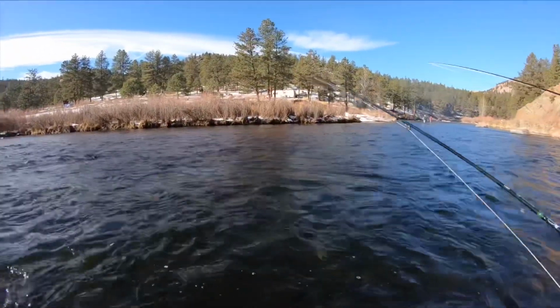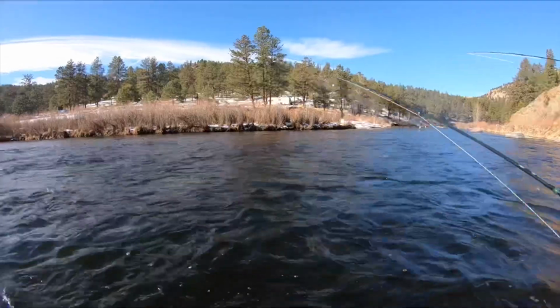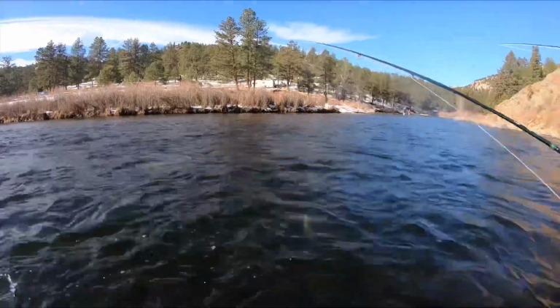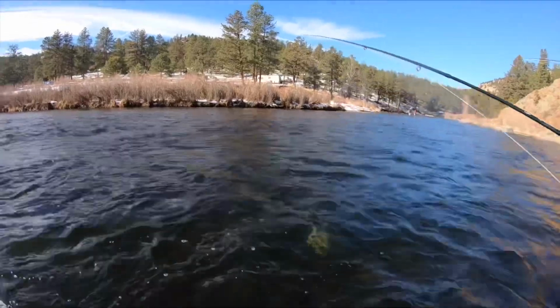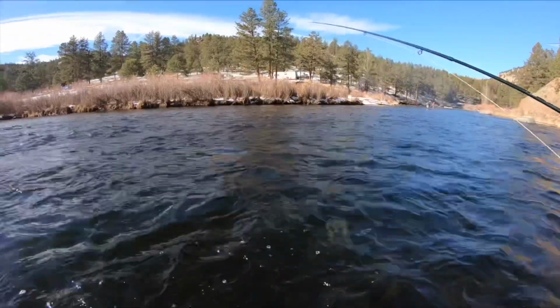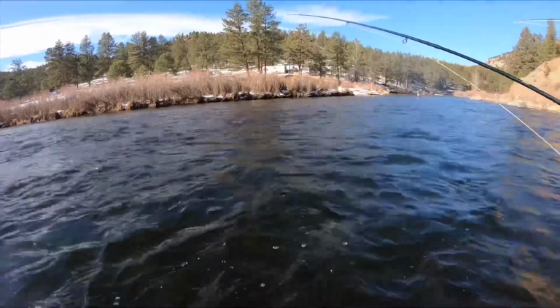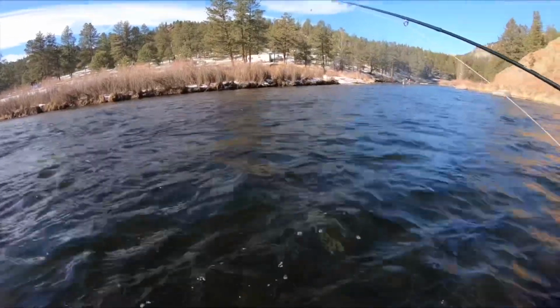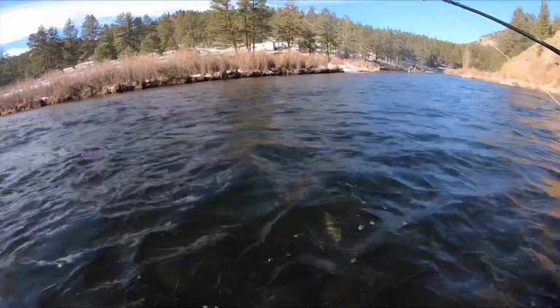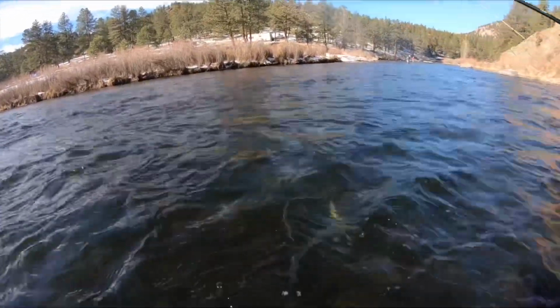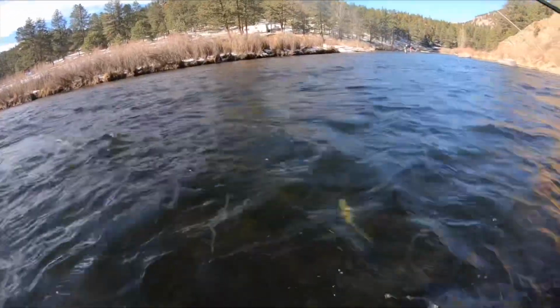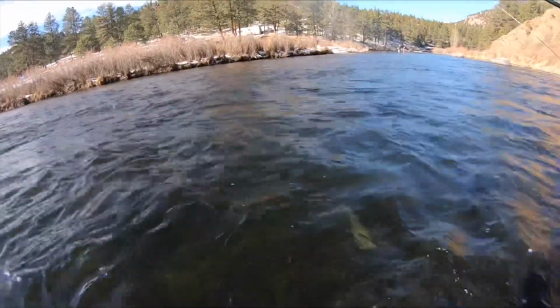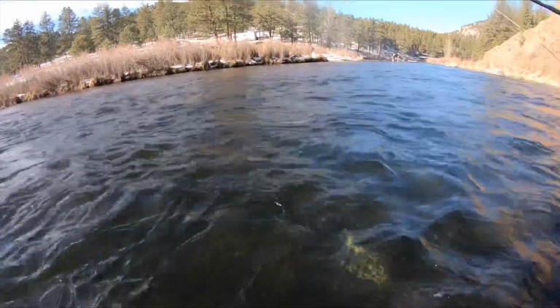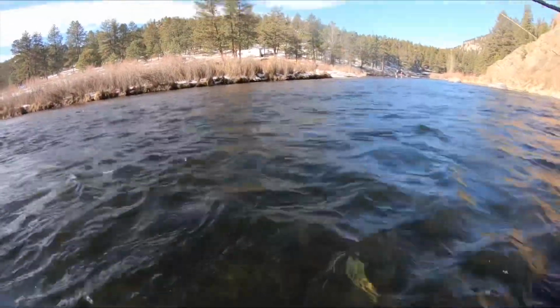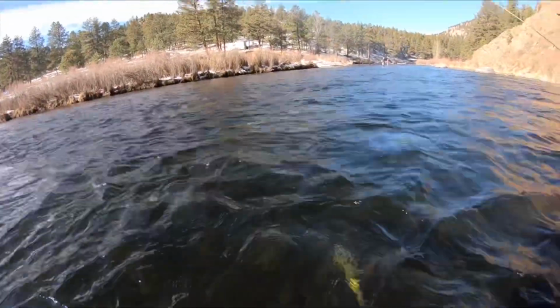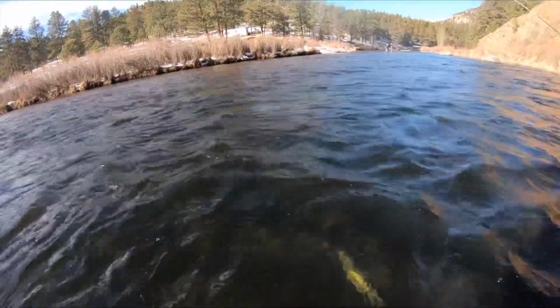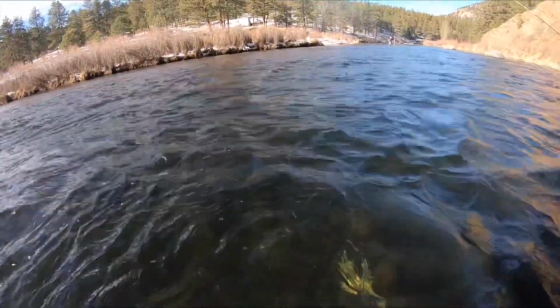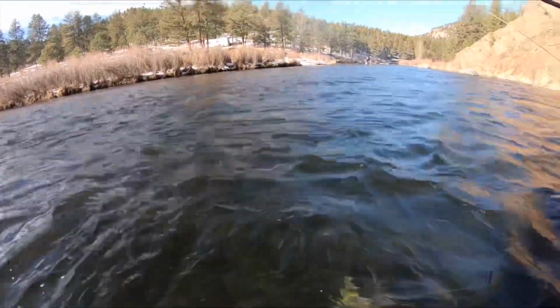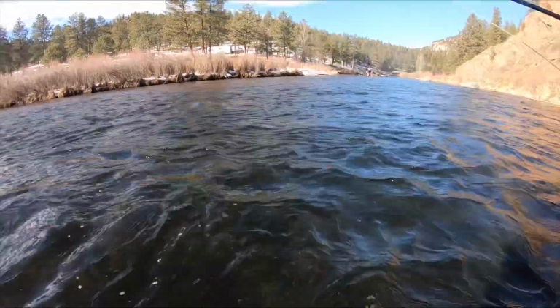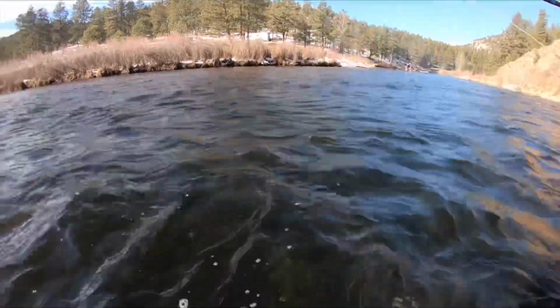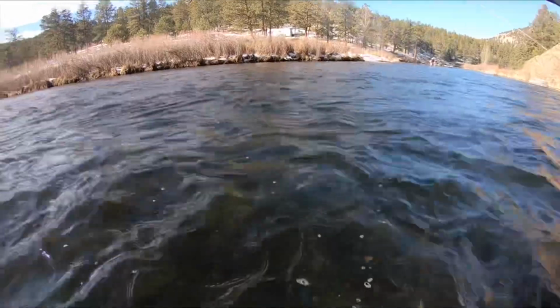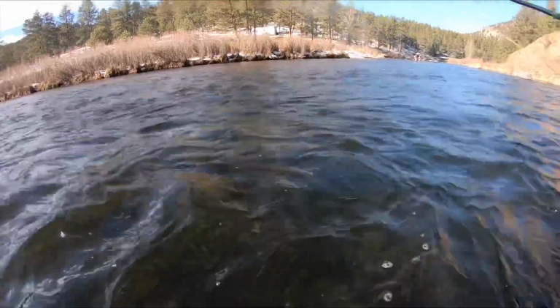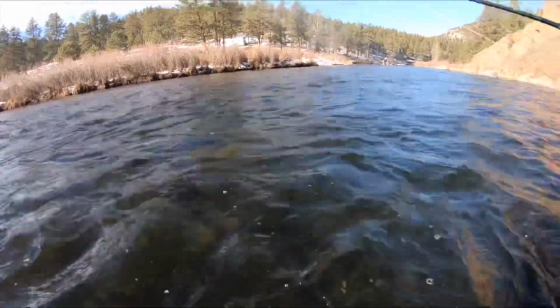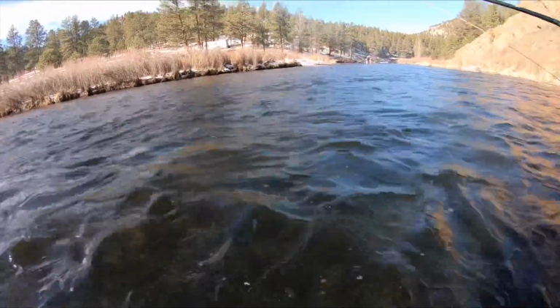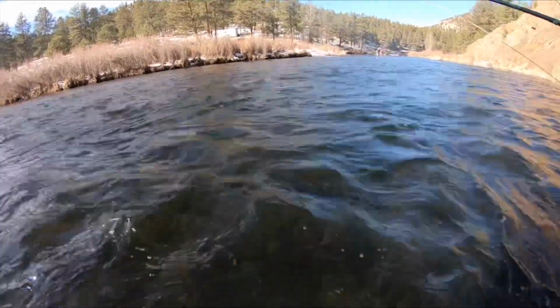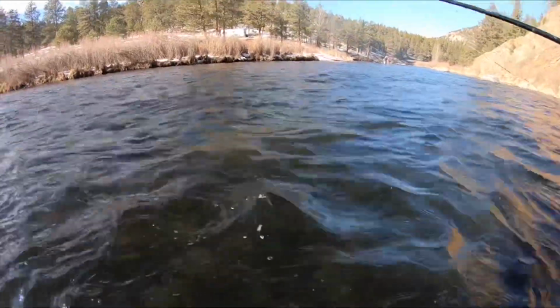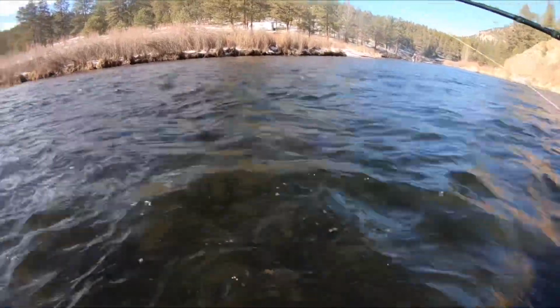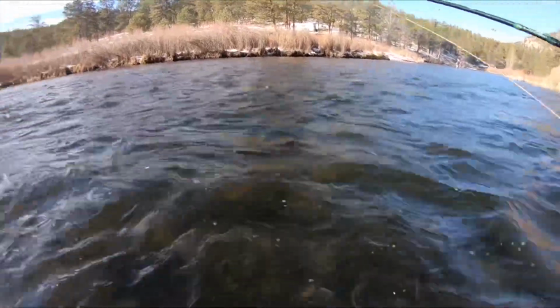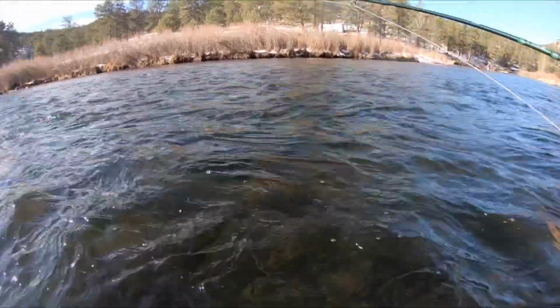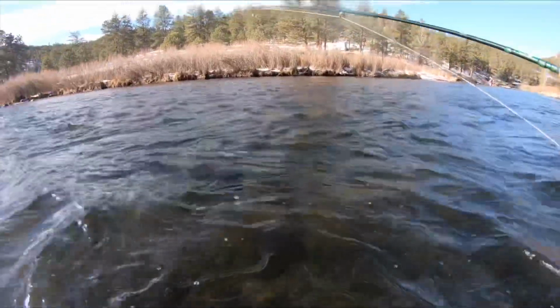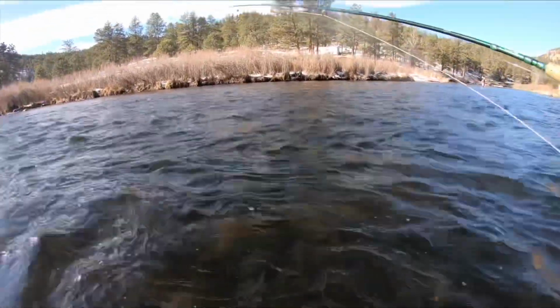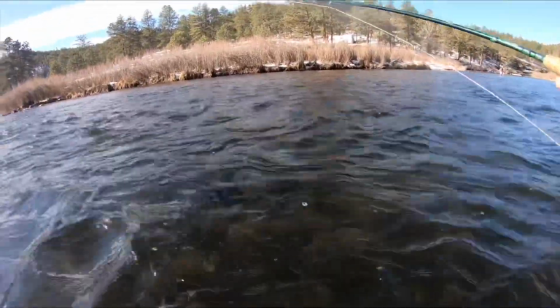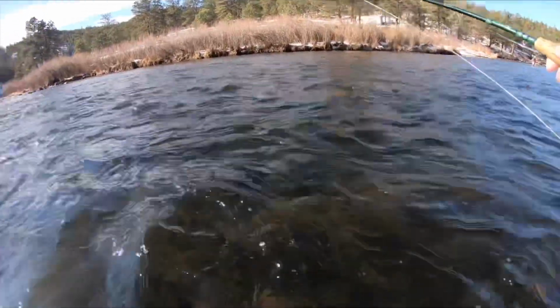Oh, that's a big fish. Dude, that's a huge fish. I hate it when people don't take care of their fish.